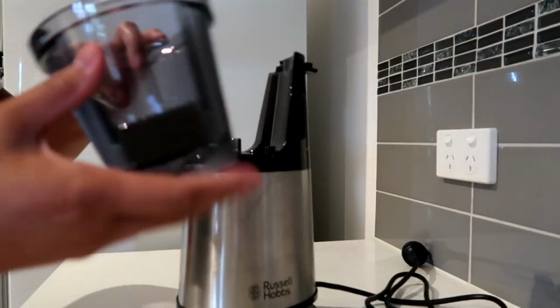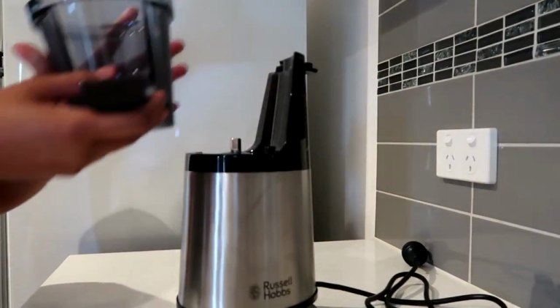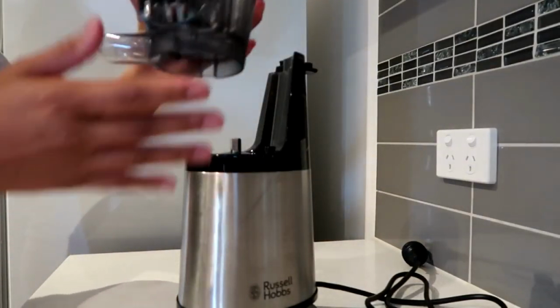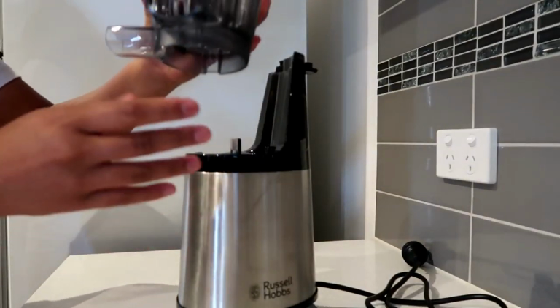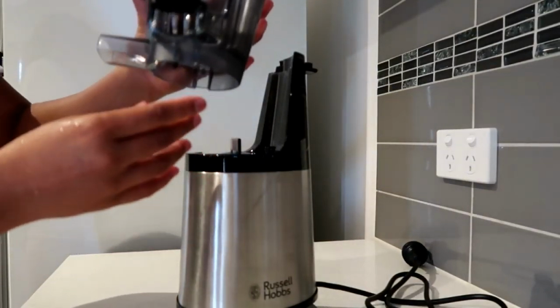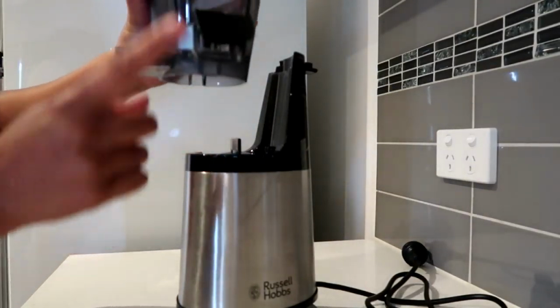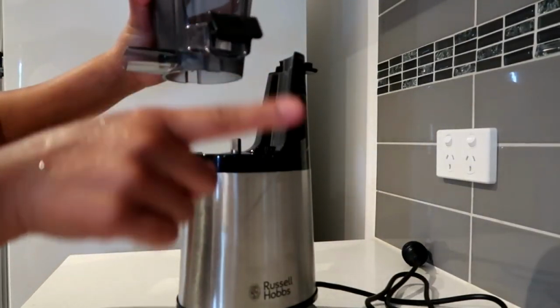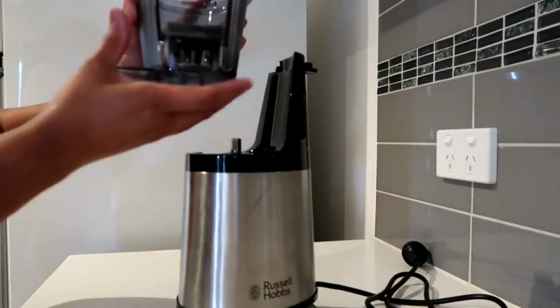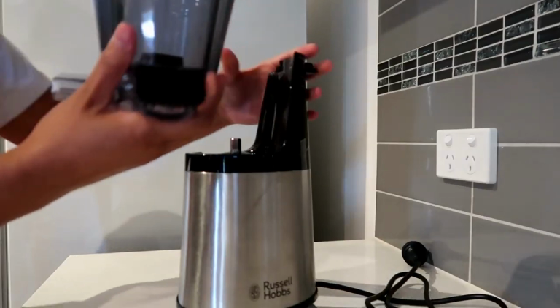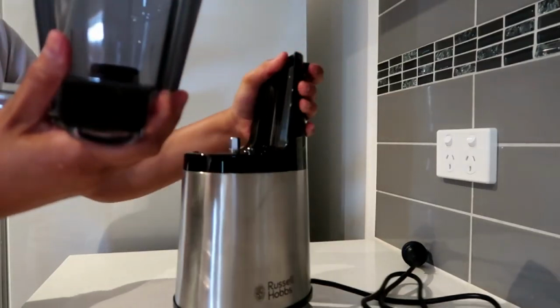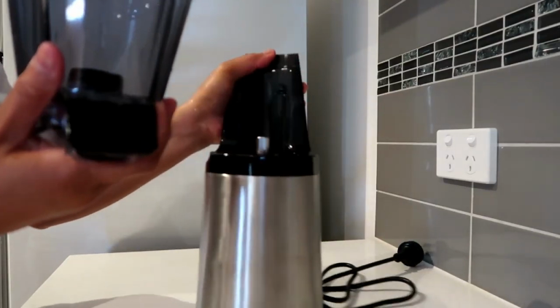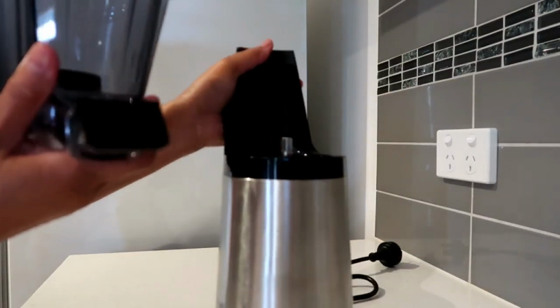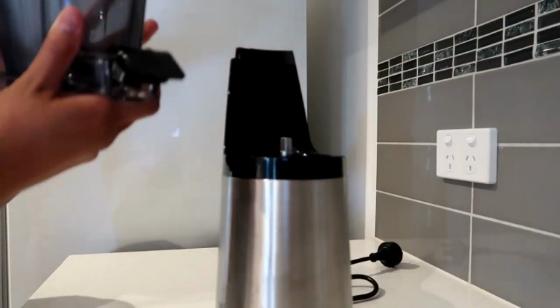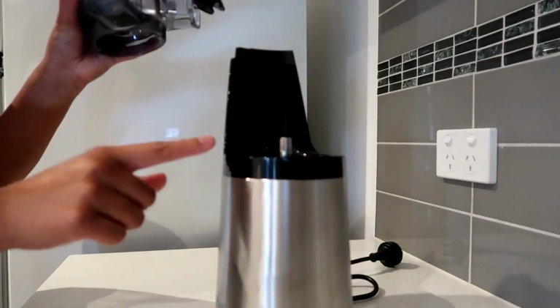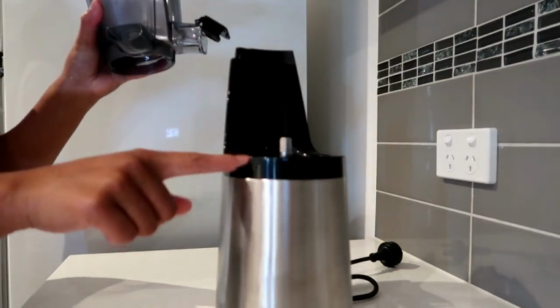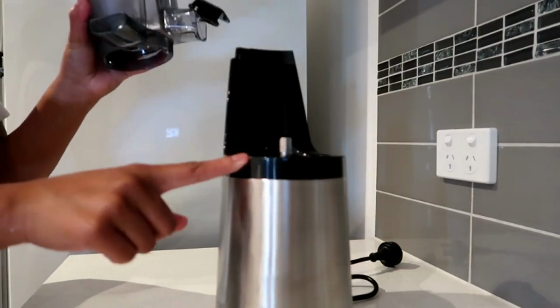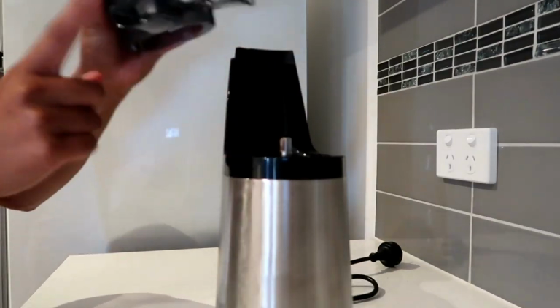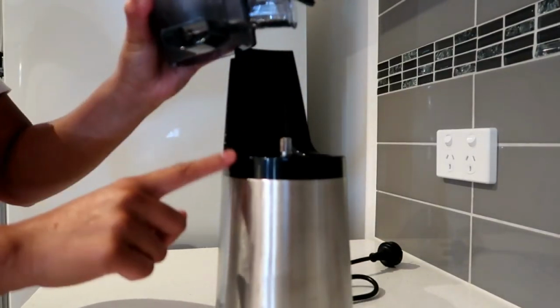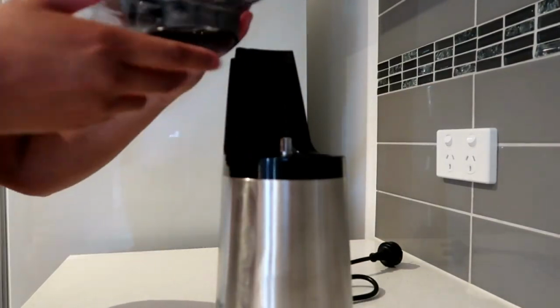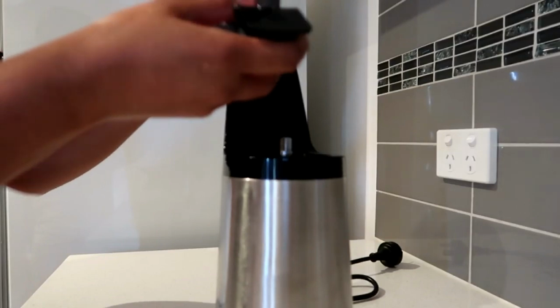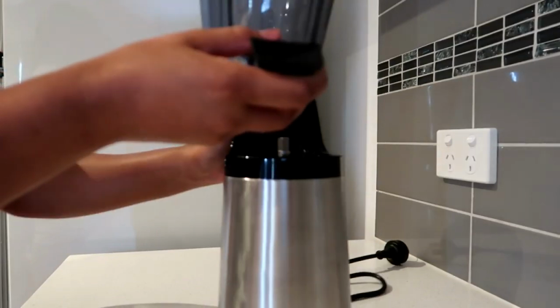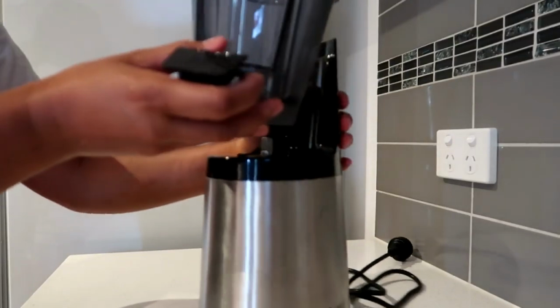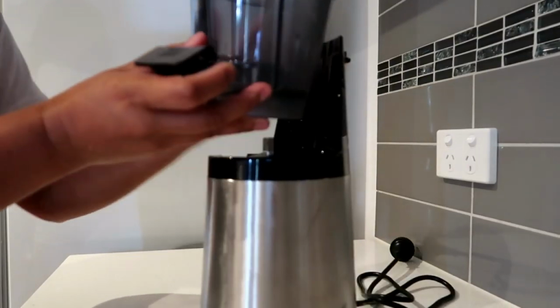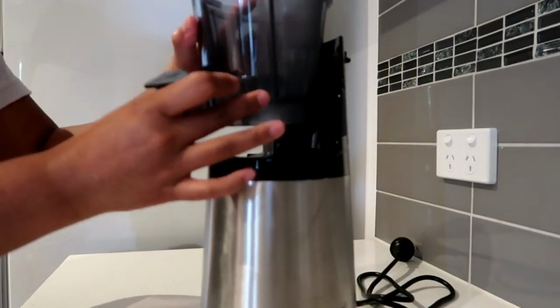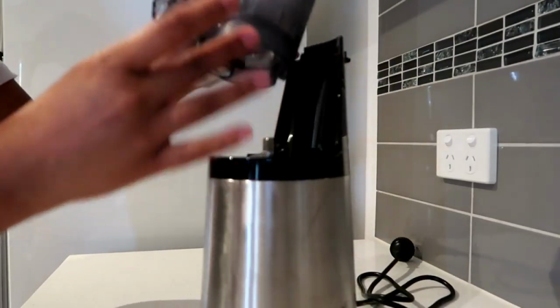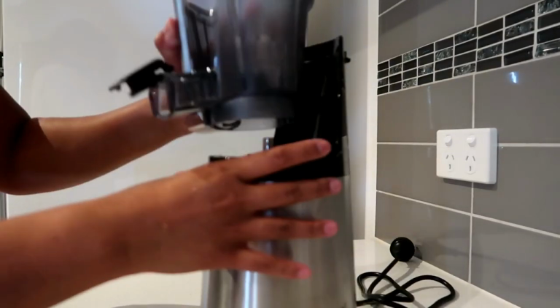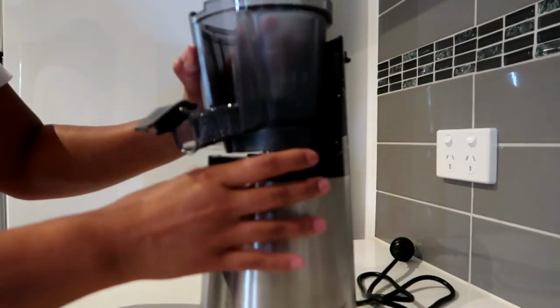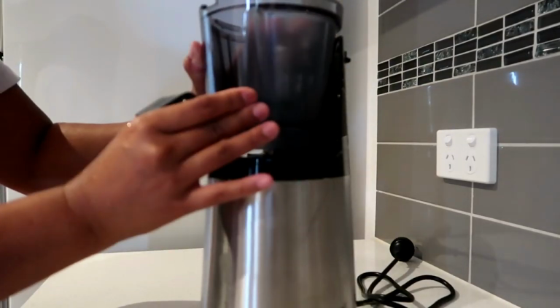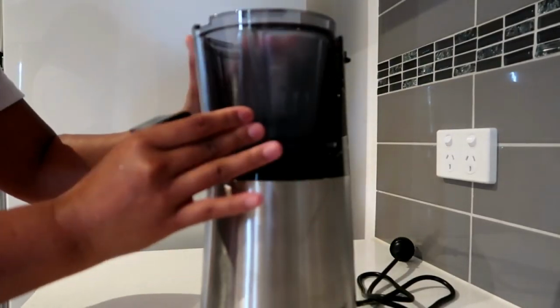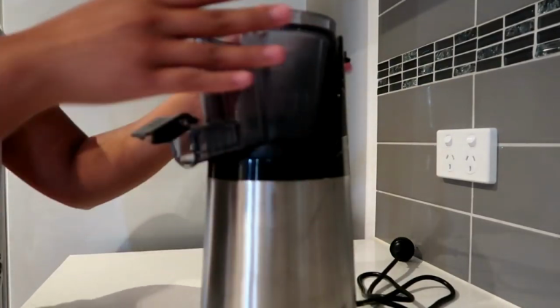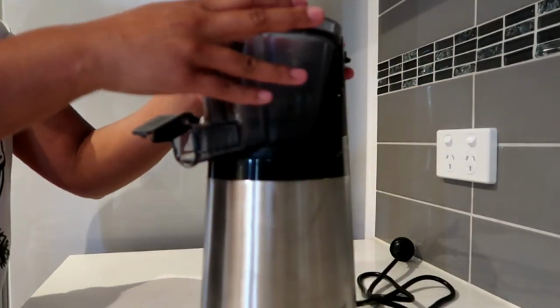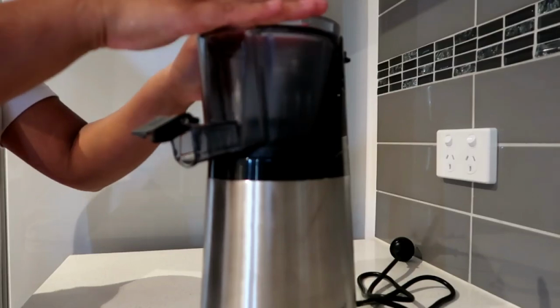Make sure it's in — that's what the instructions say. I'm just going to put that on the machine and there is a little groove on the machine, as you can see, where the residue outlet goes or where it's placed.